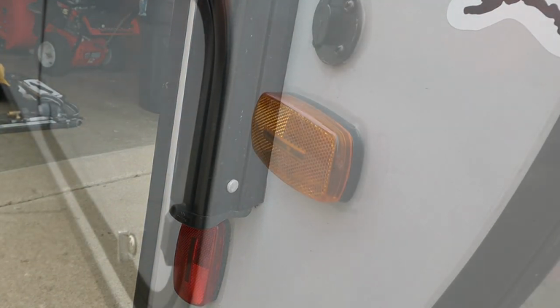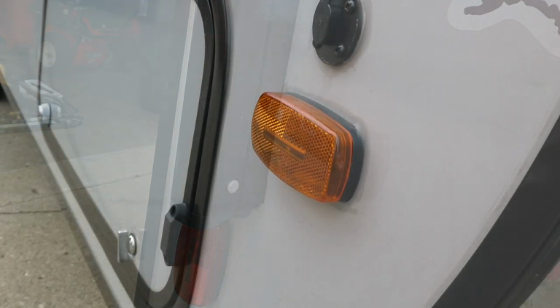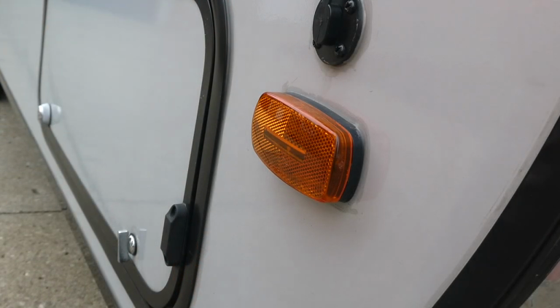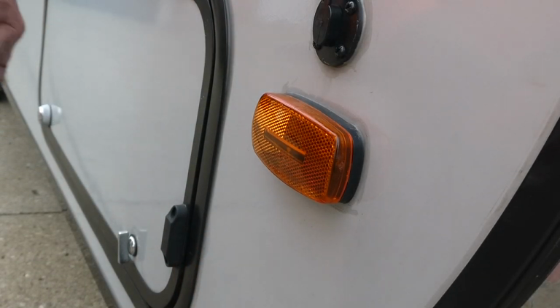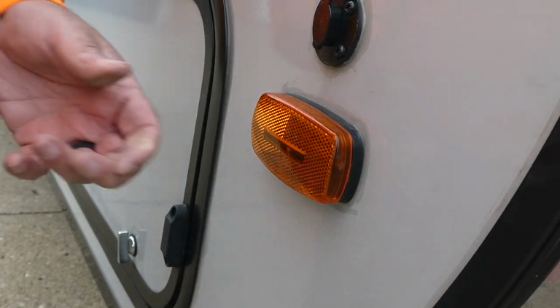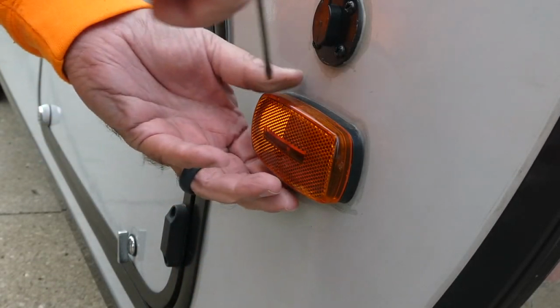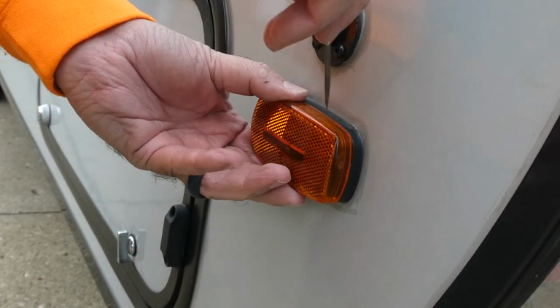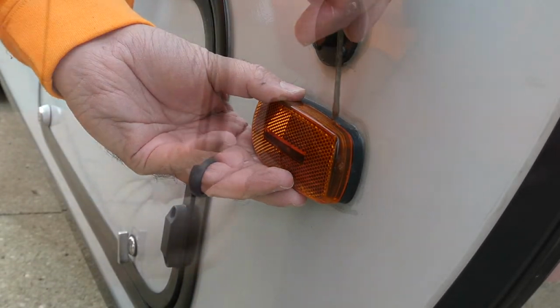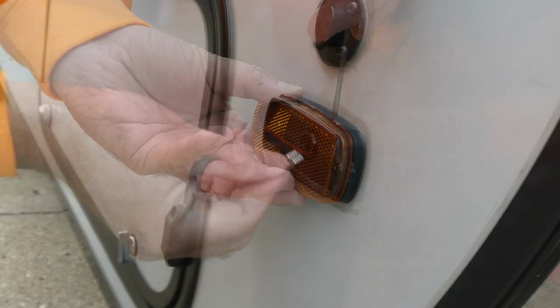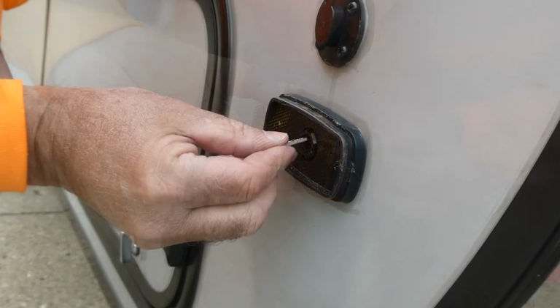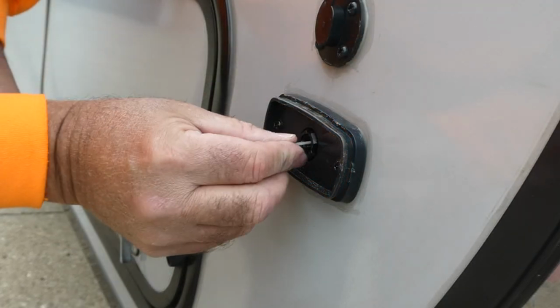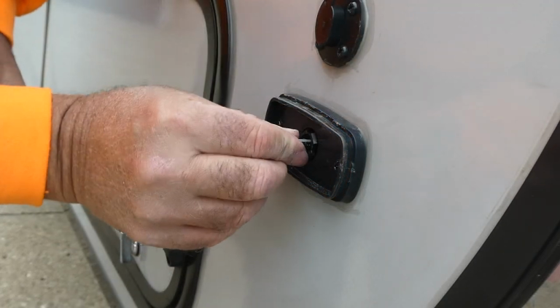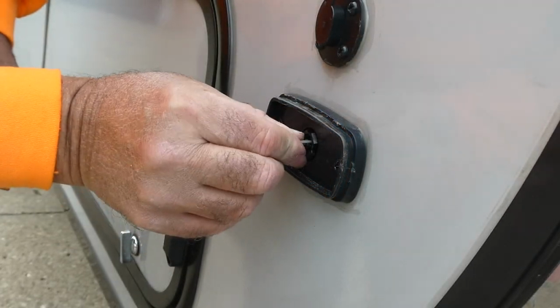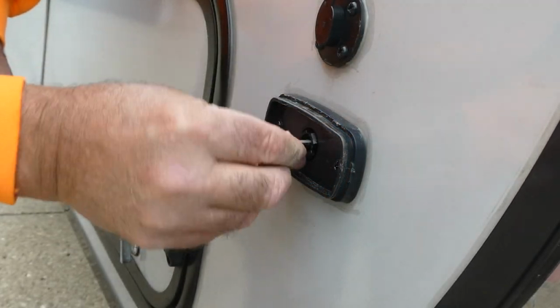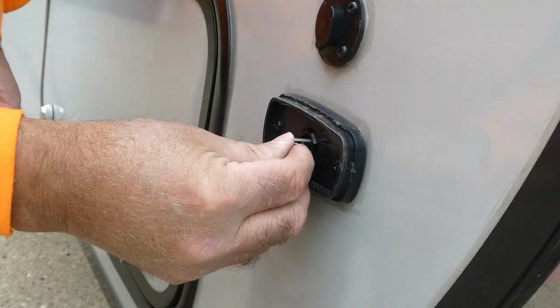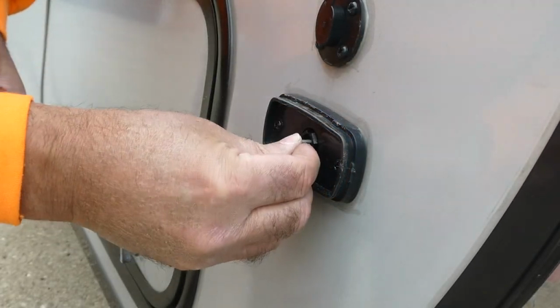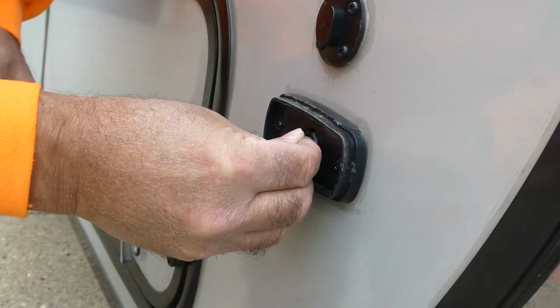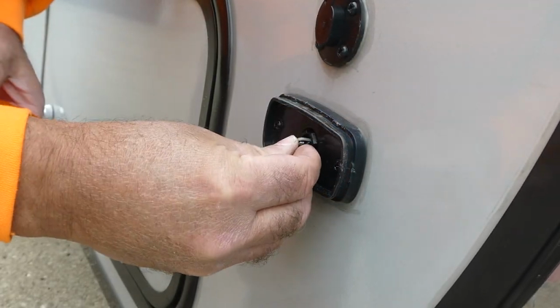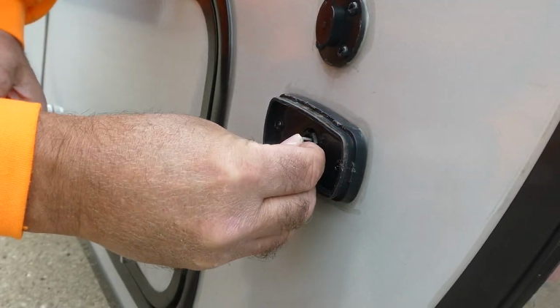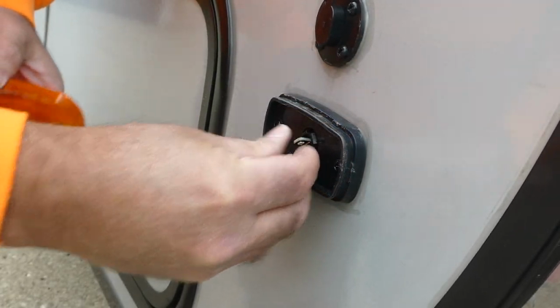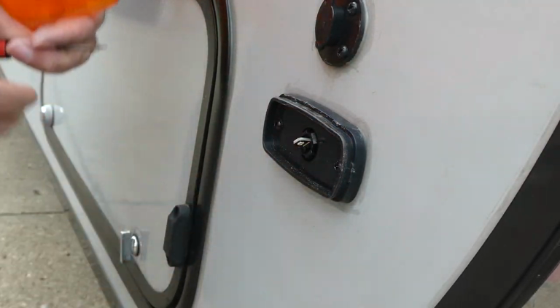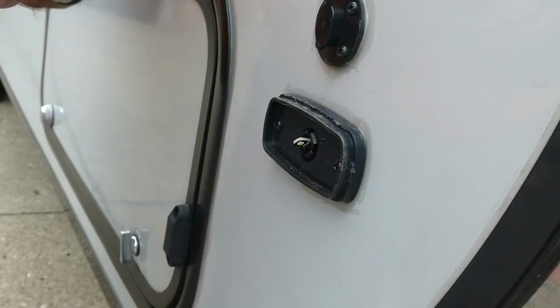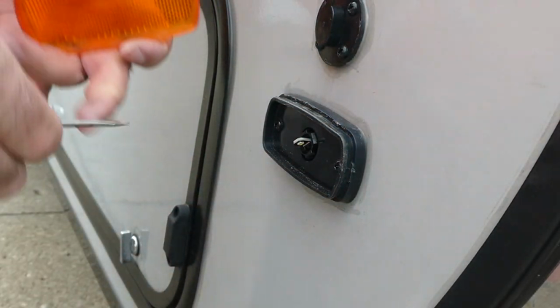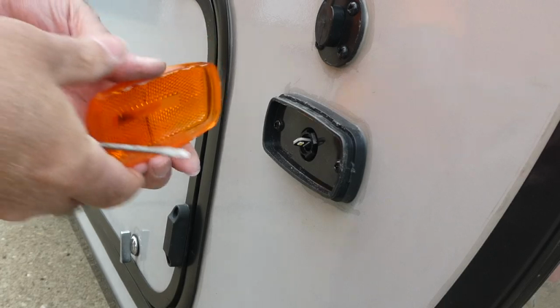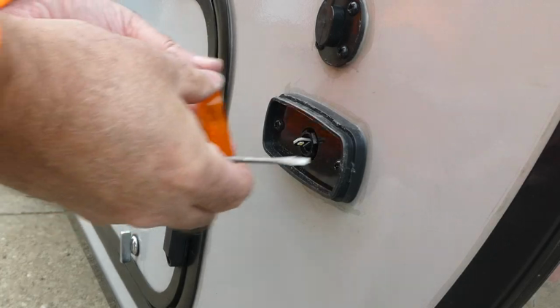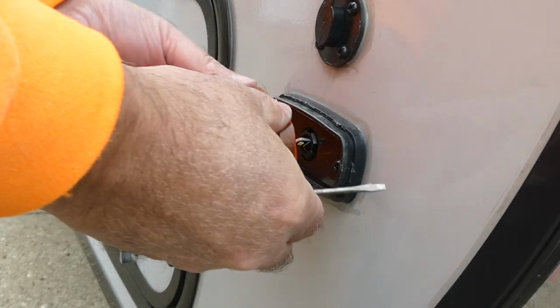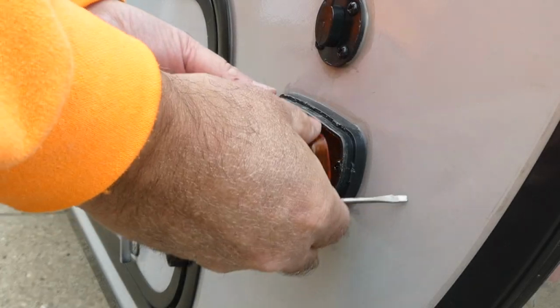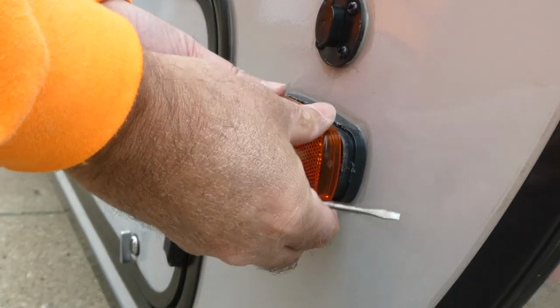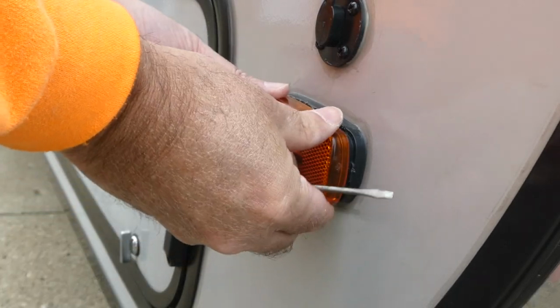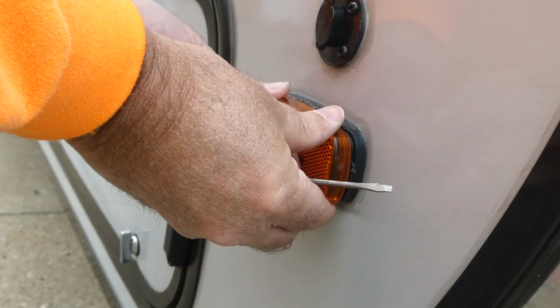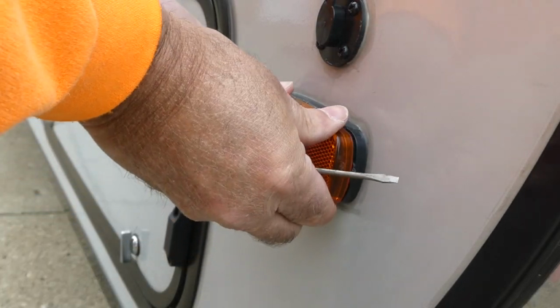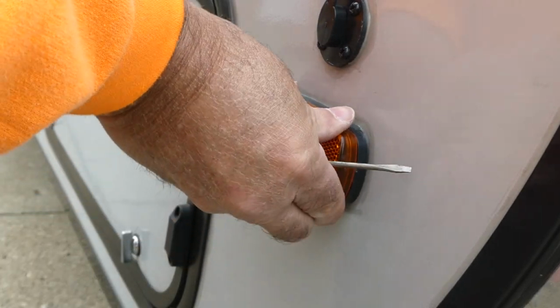I'm going to replace this last one — bulb in, it's placed, and snap the cover back on.